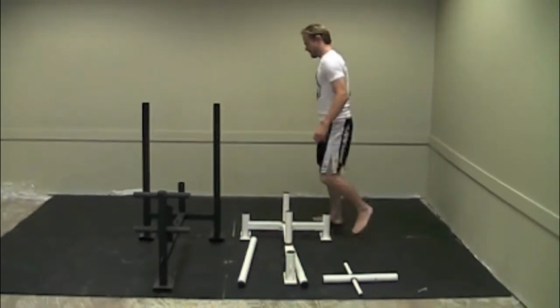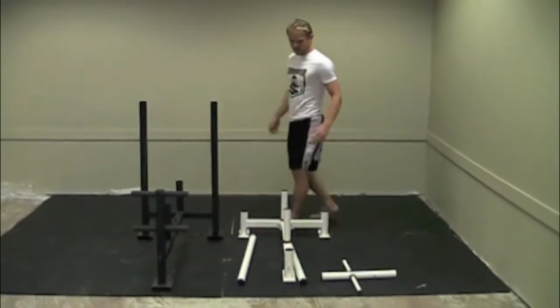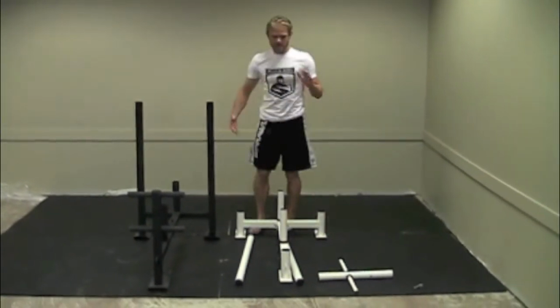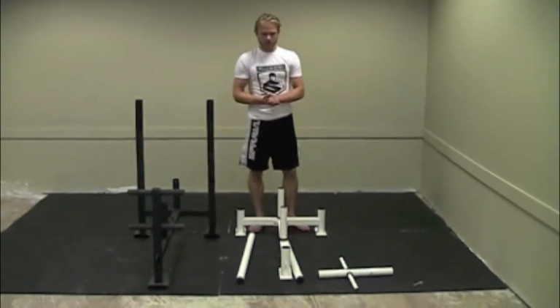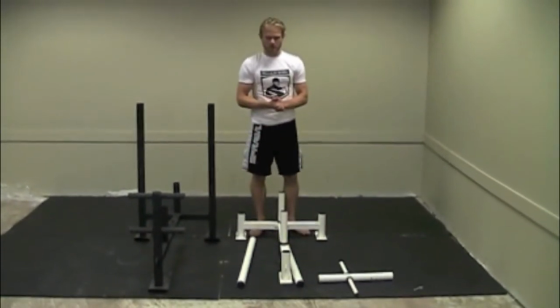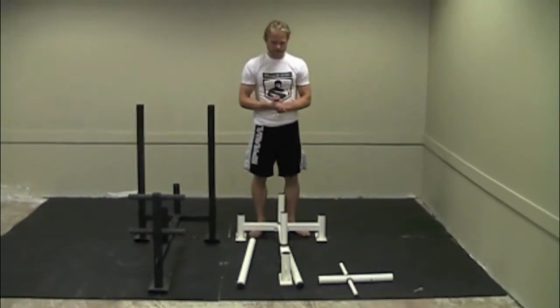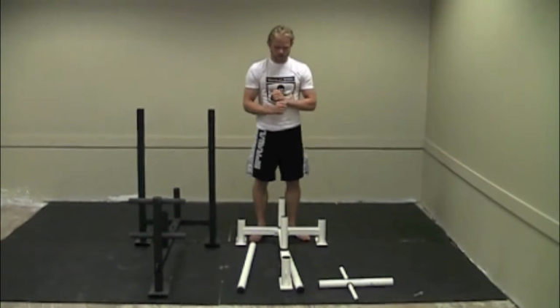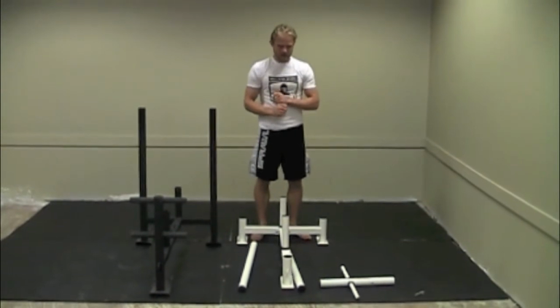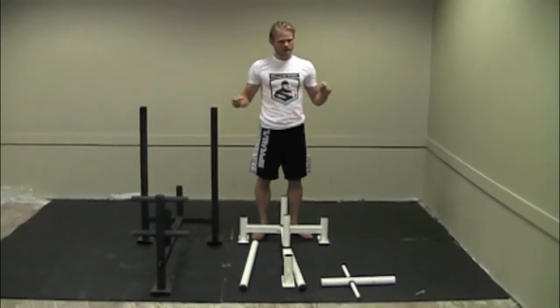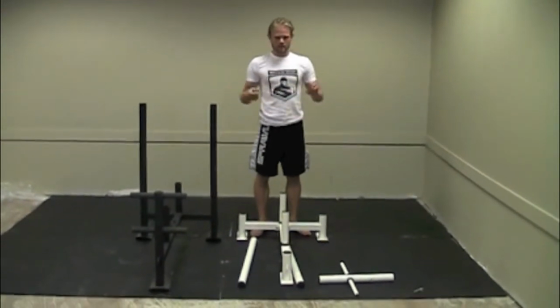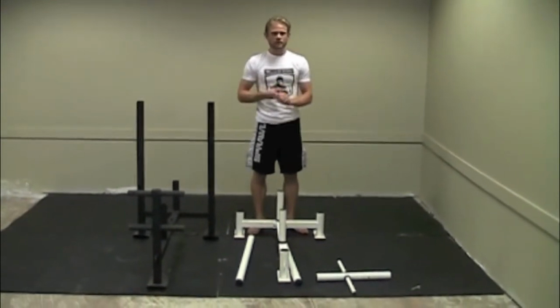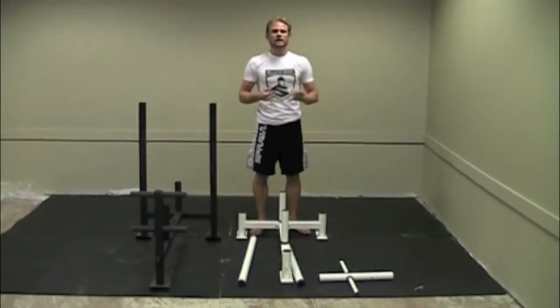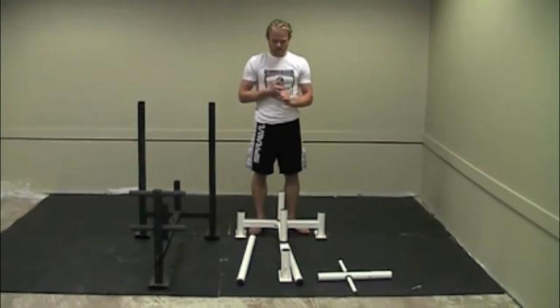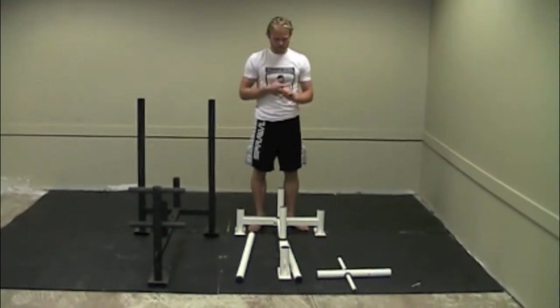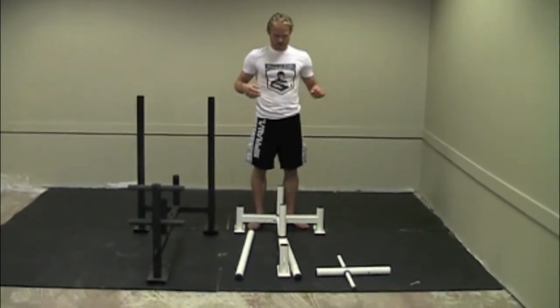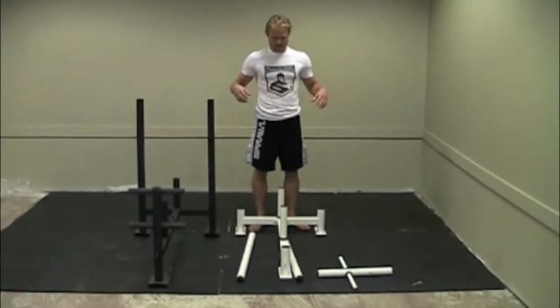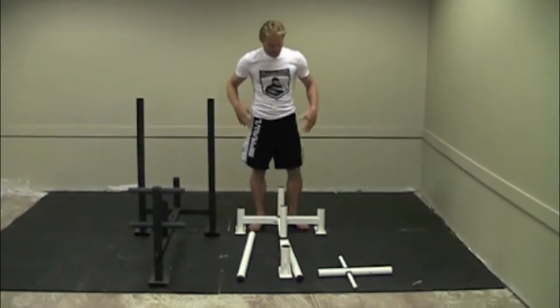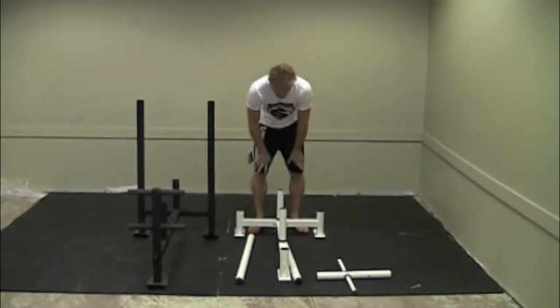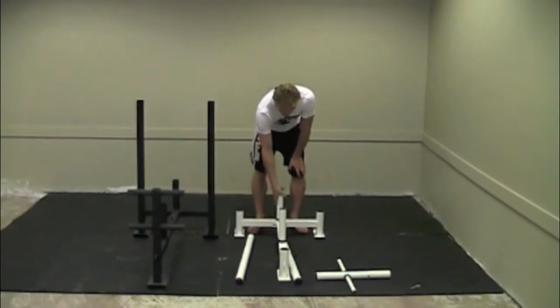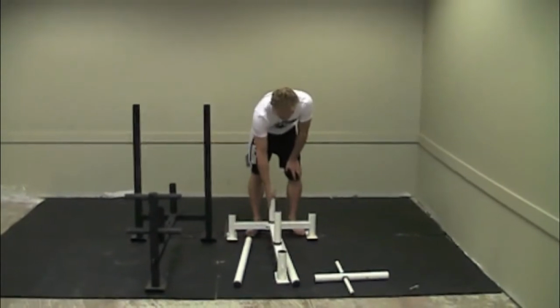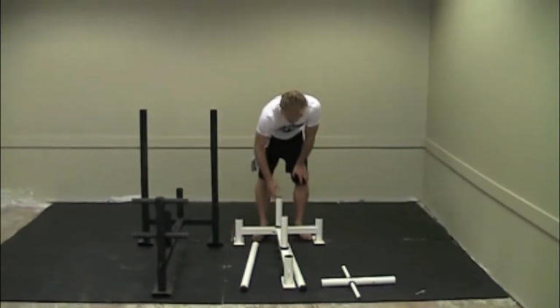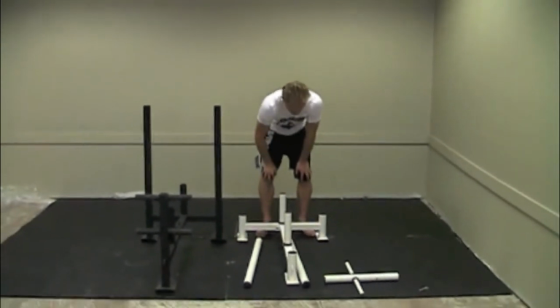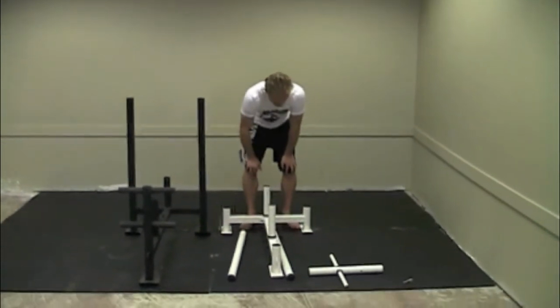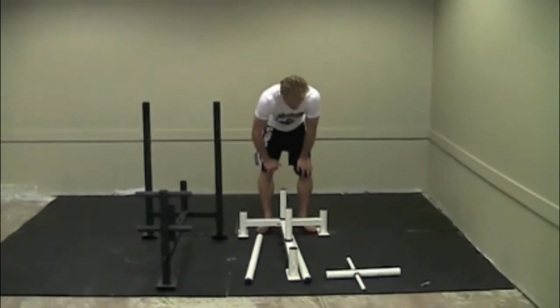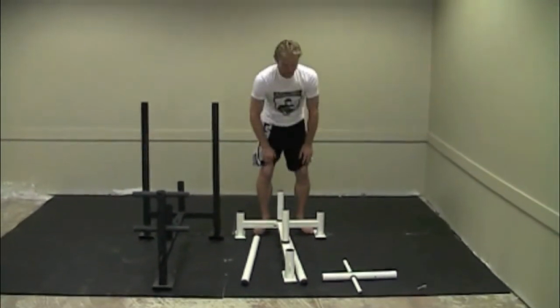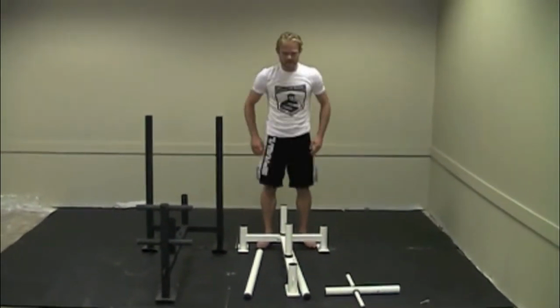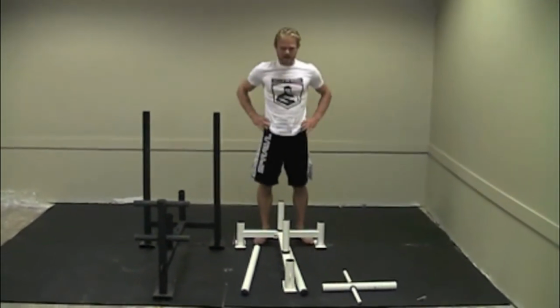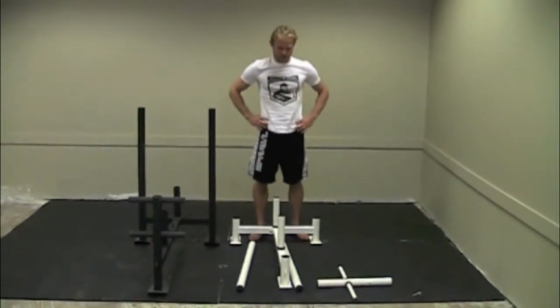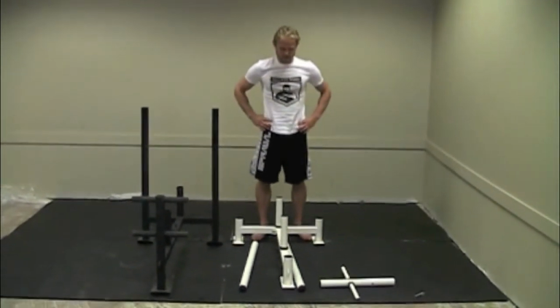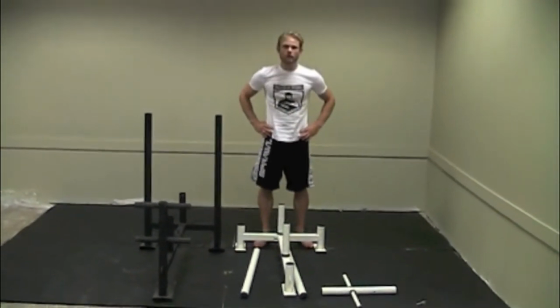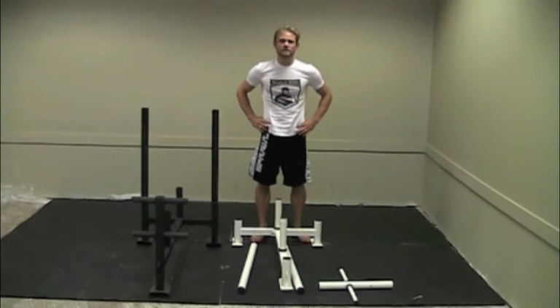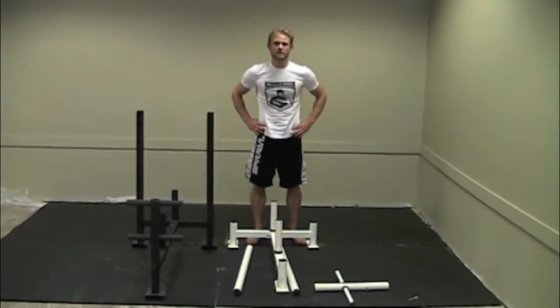This also makes it ideal for things like boot camps, personal training, and home gym use. The Econogrinder sells for $199 and is definitely ideal for home and personal gym use.